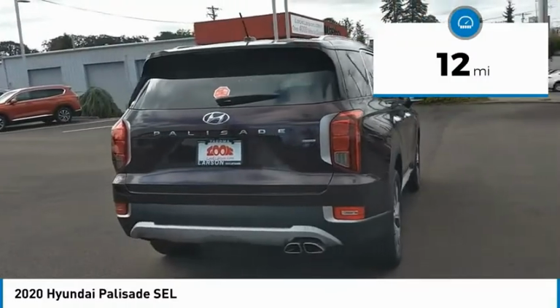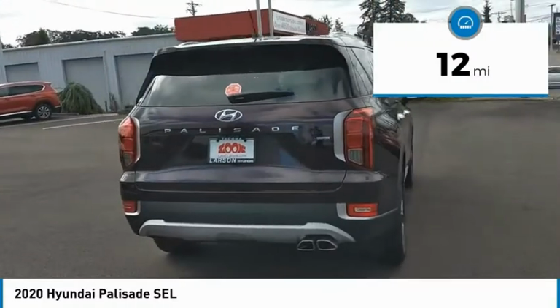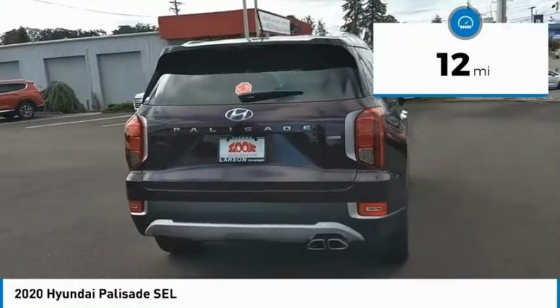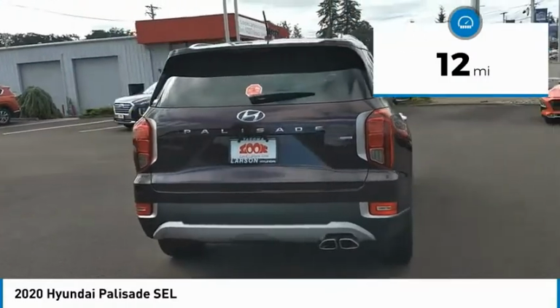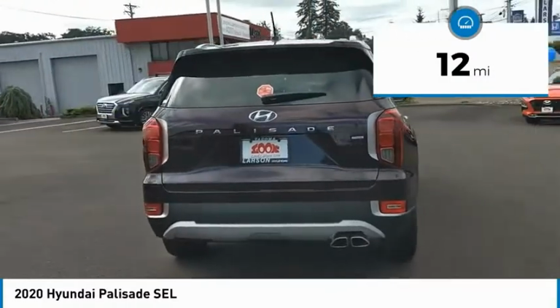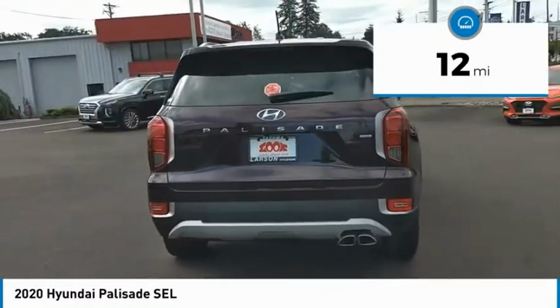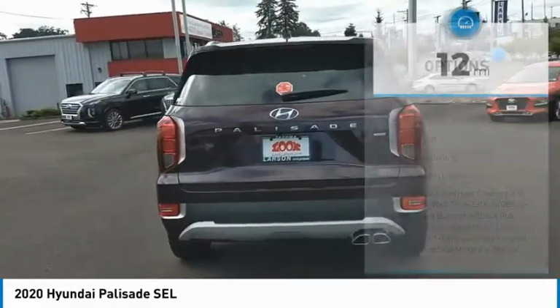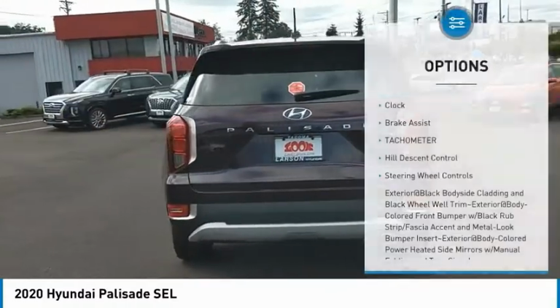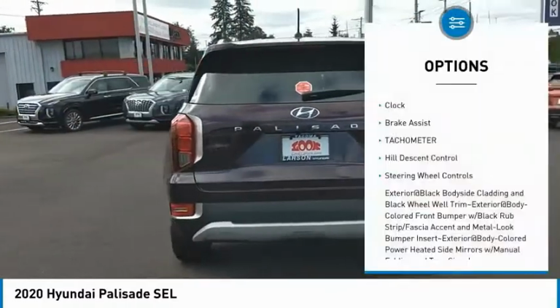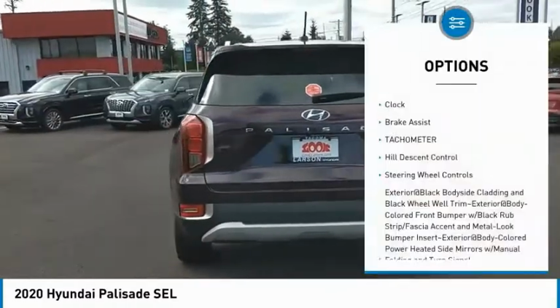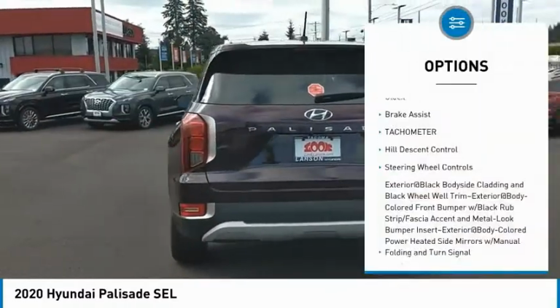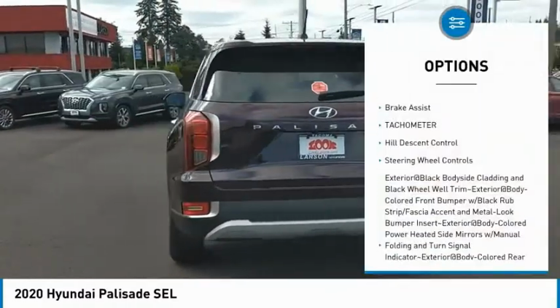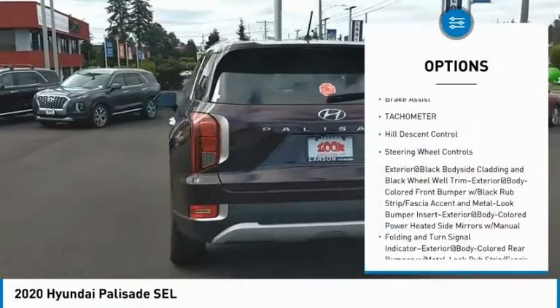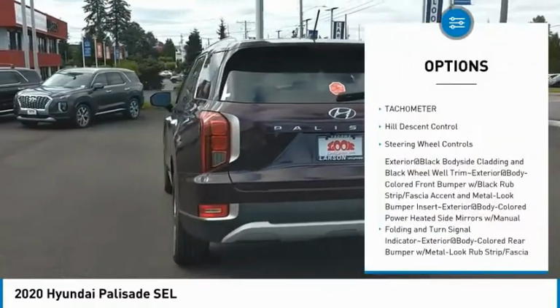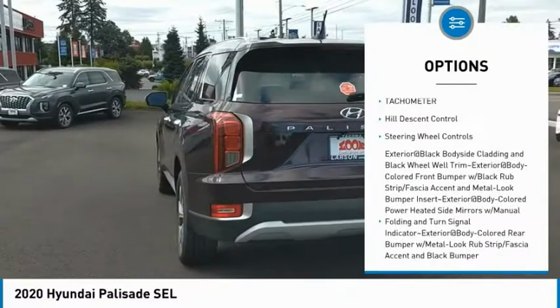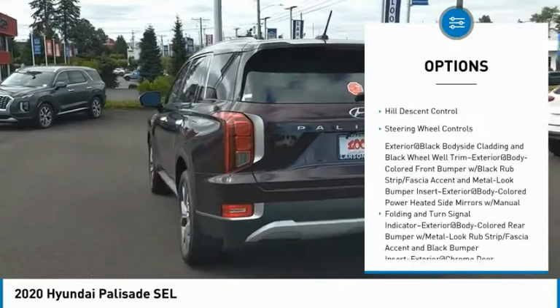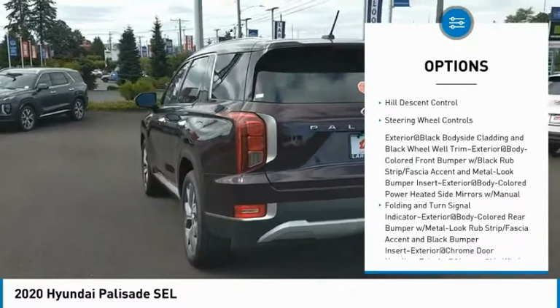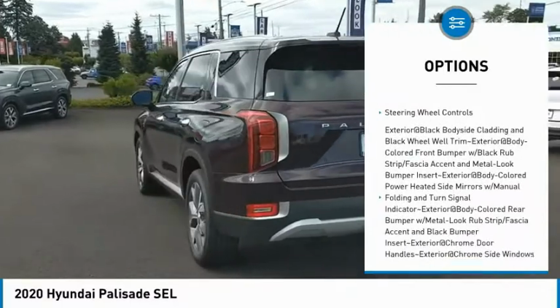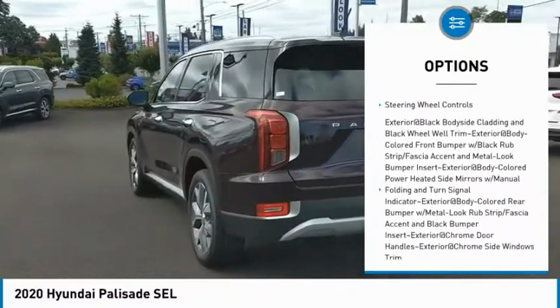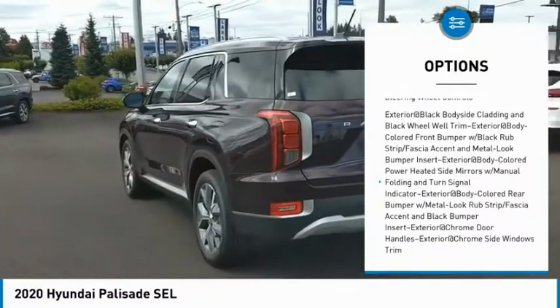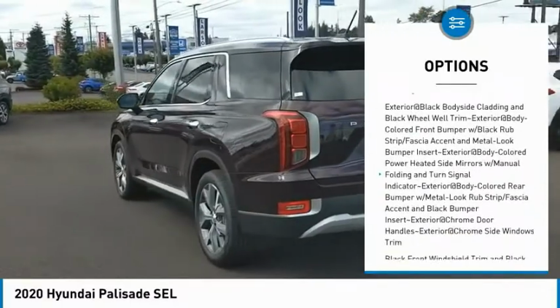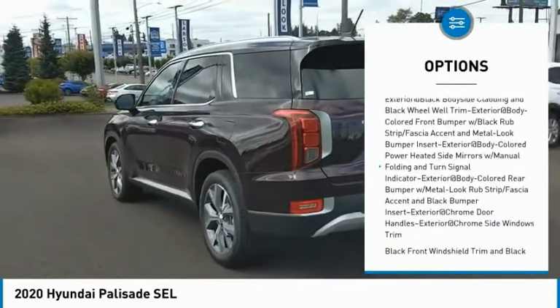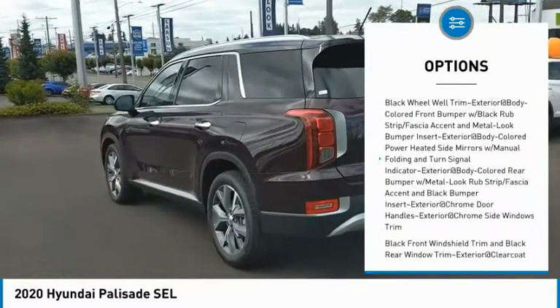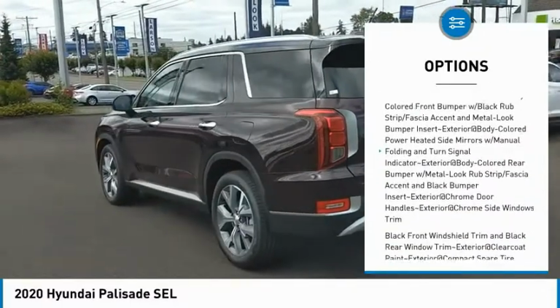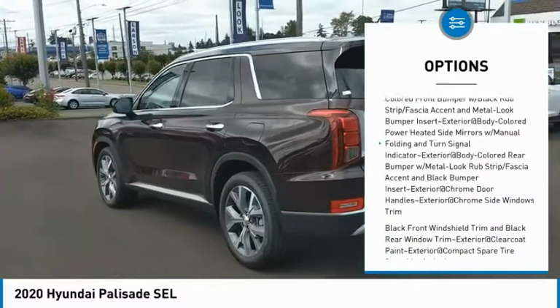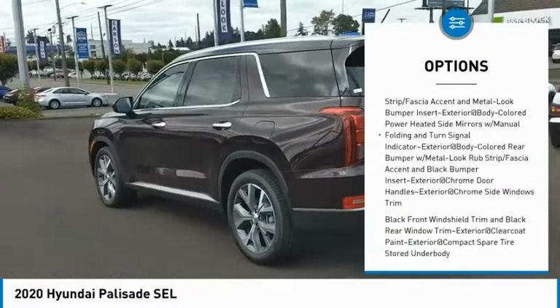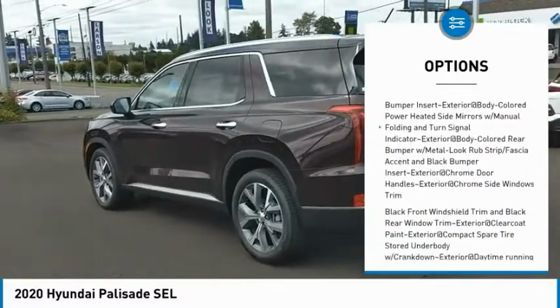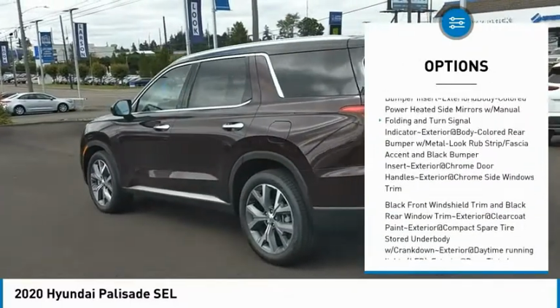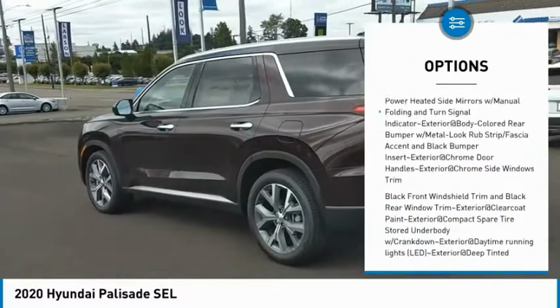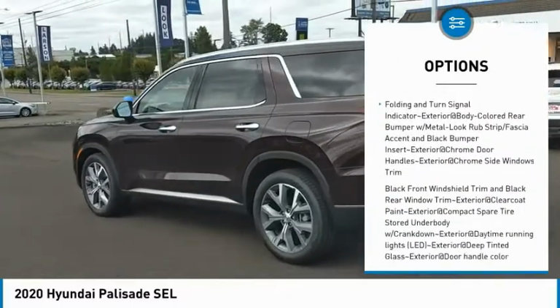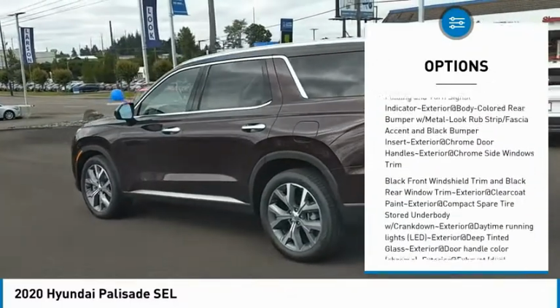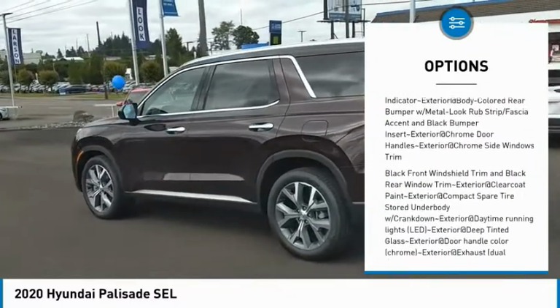Here are some of this vehicle's great options: clock, brake assist, tachometer, hill descent control, steering wheel controls. Come see the car for yourself.